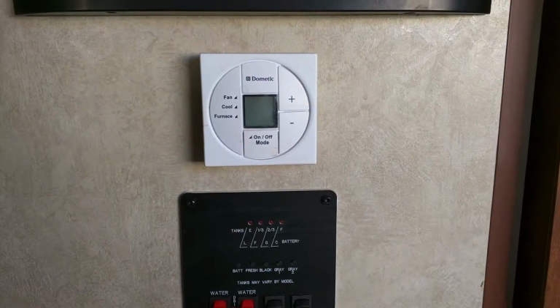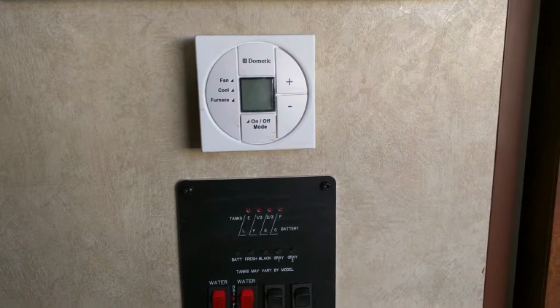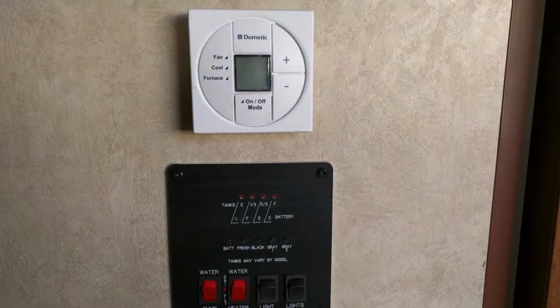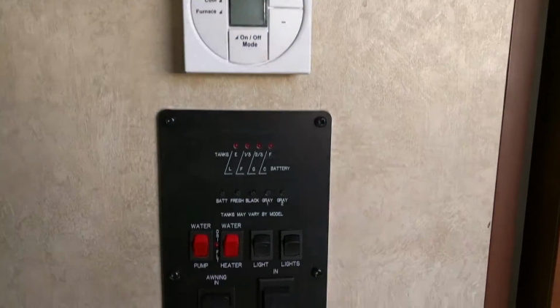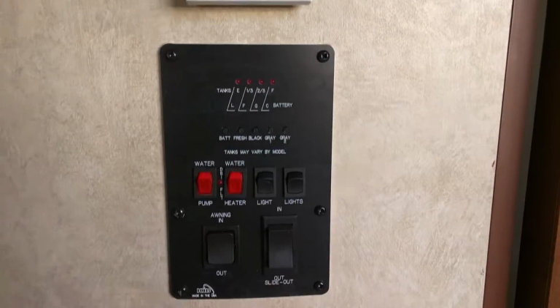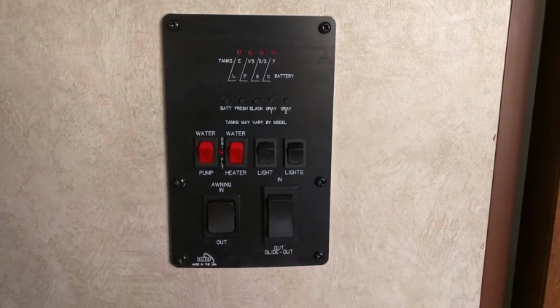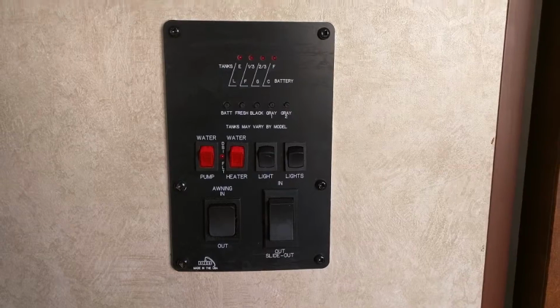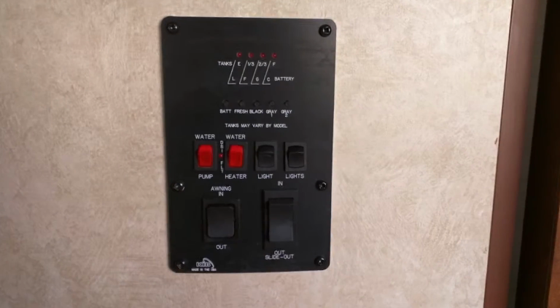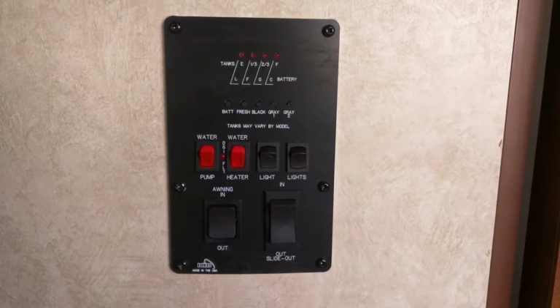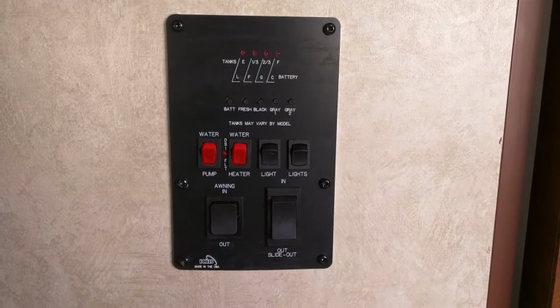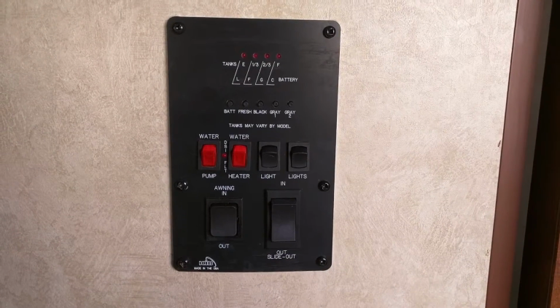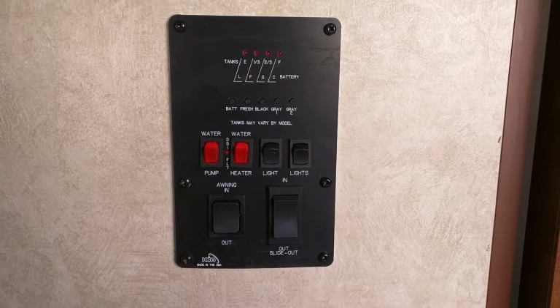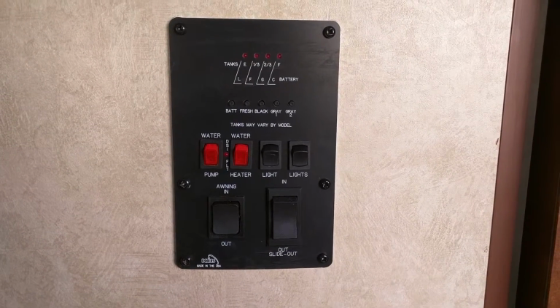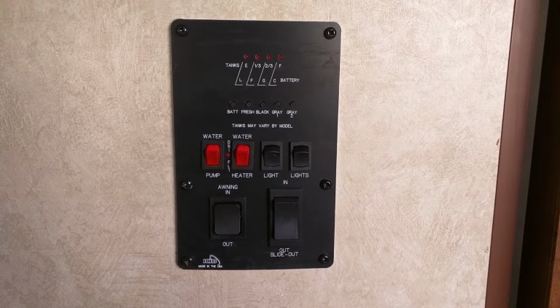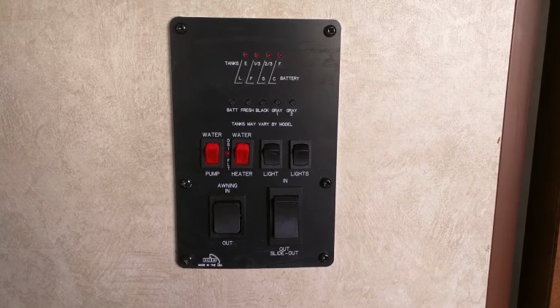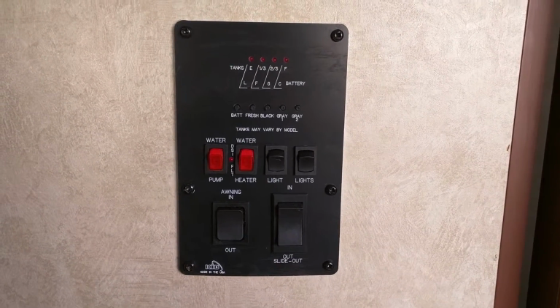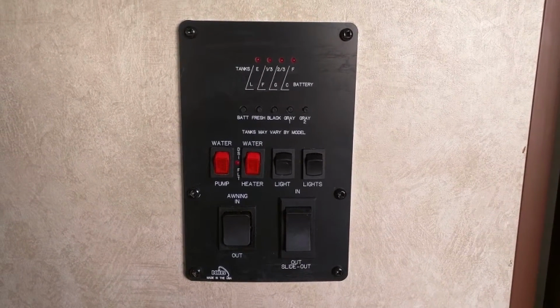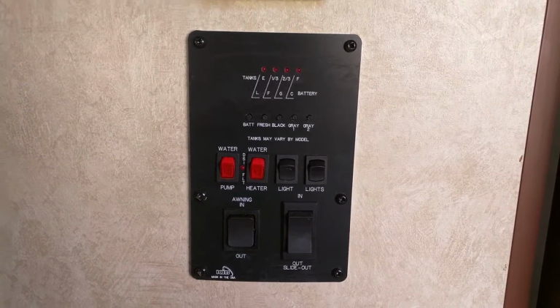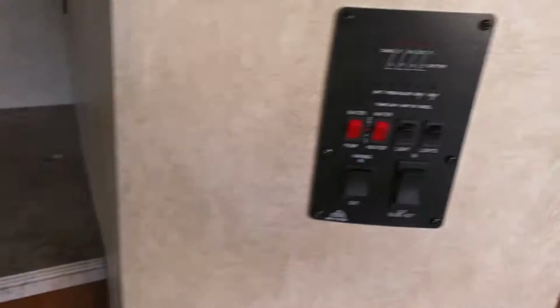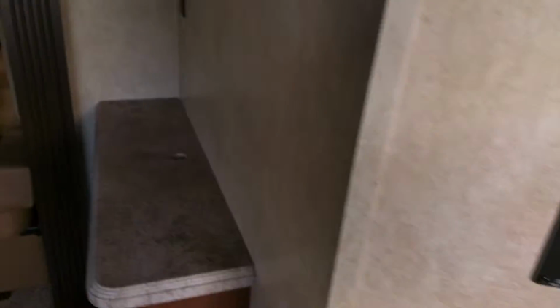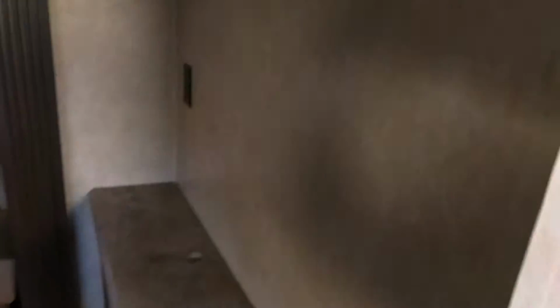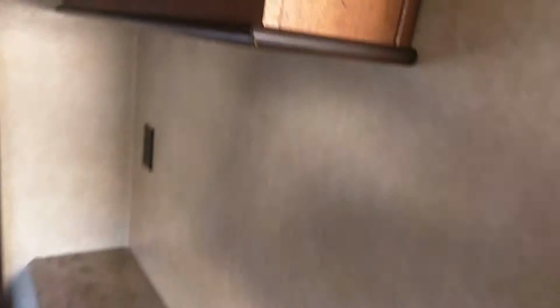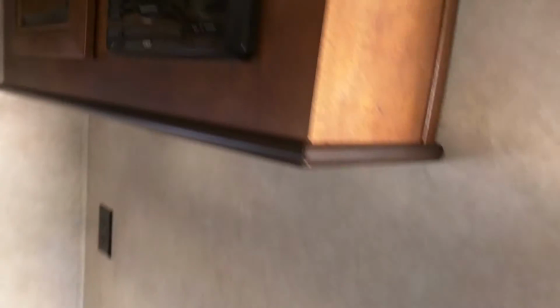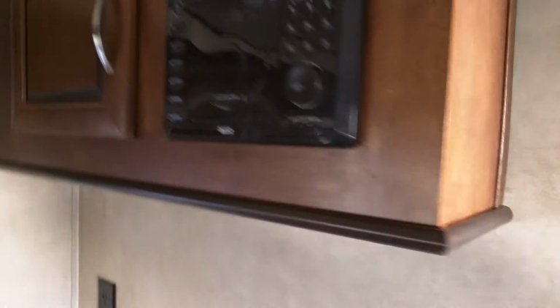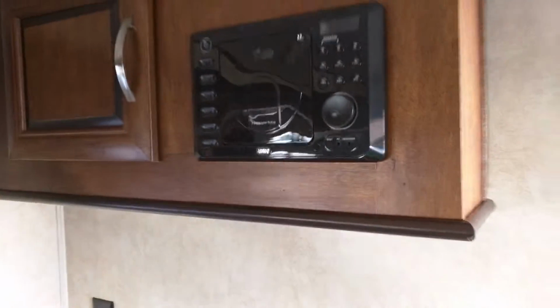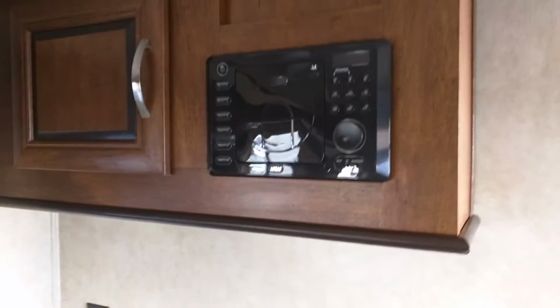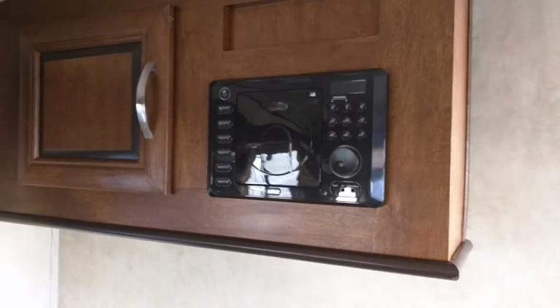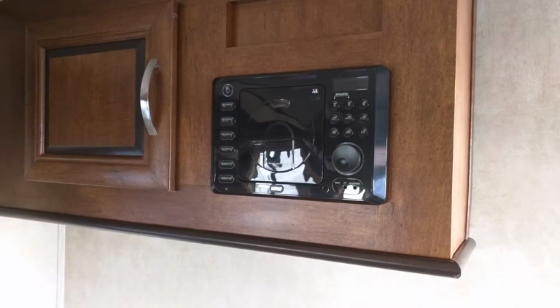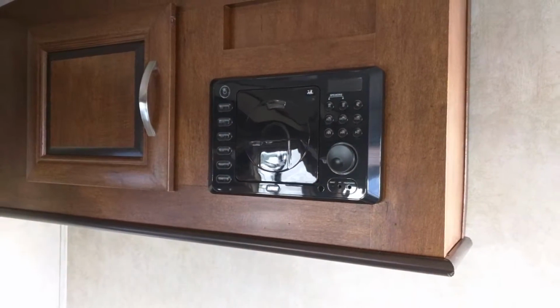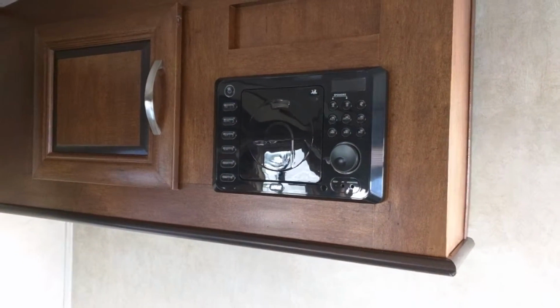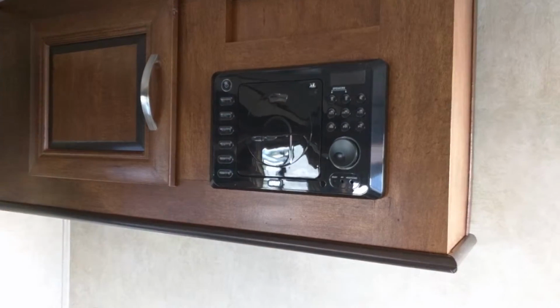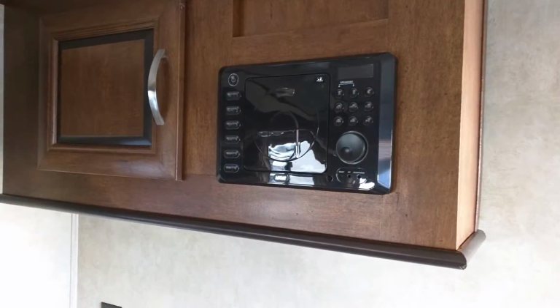Here is your thermostat and your switches for slide control, your pumps and your lights. And here is the entertainment system, of course with surround sound.